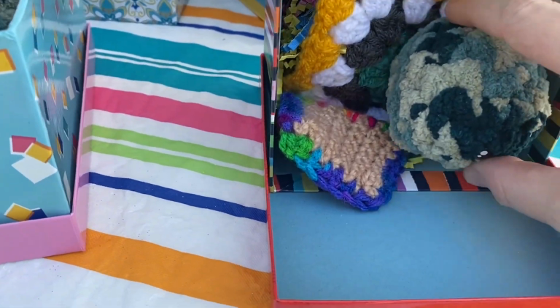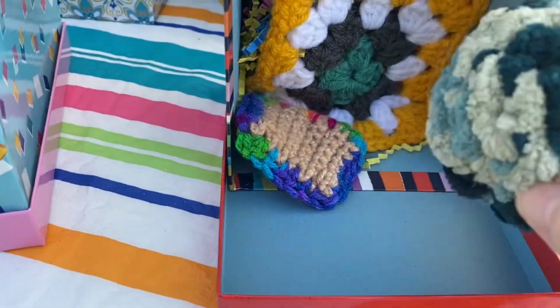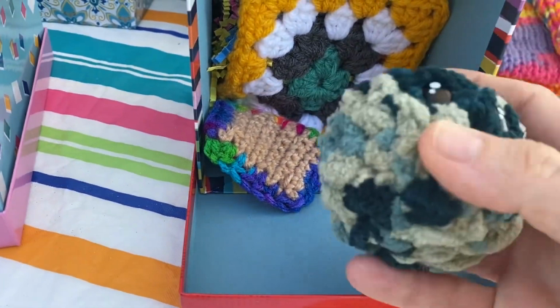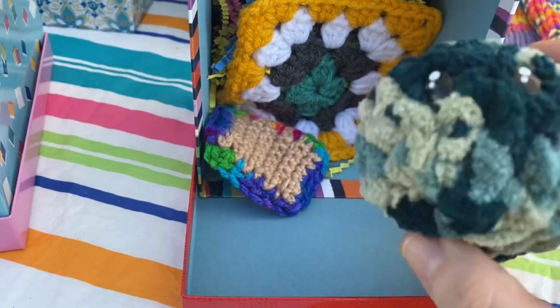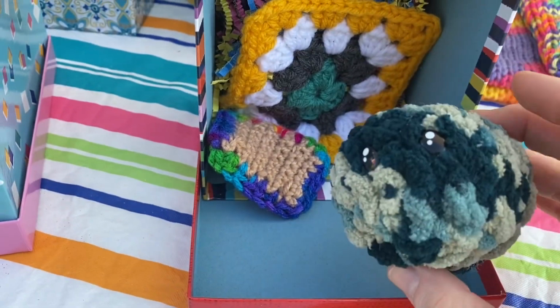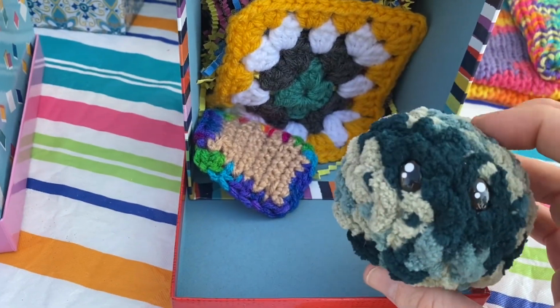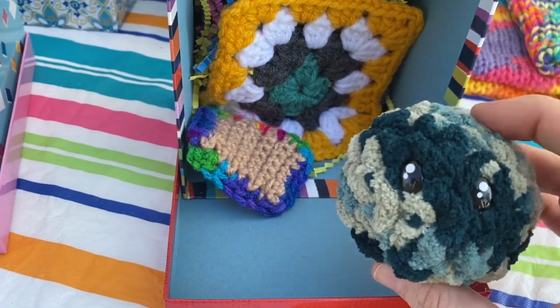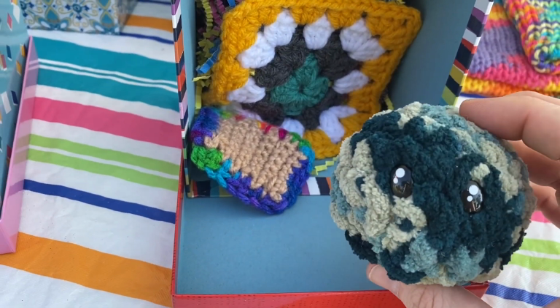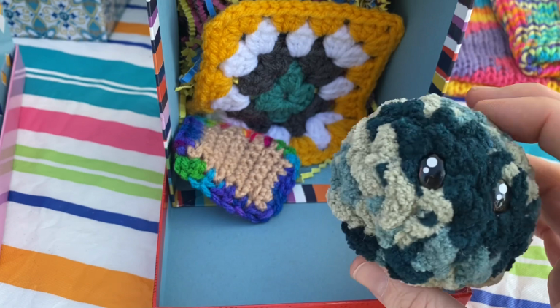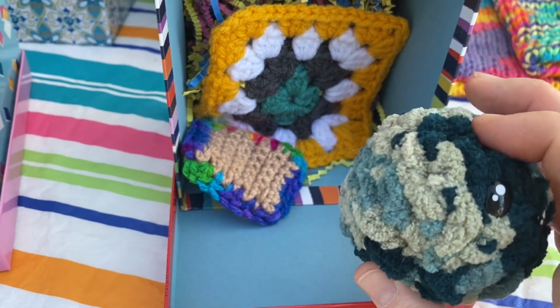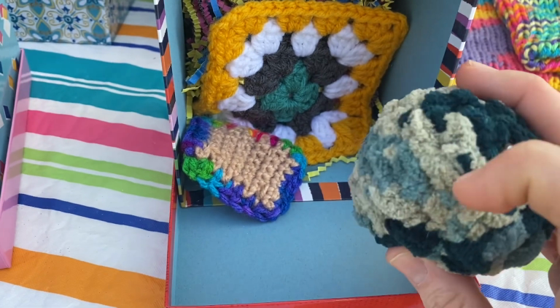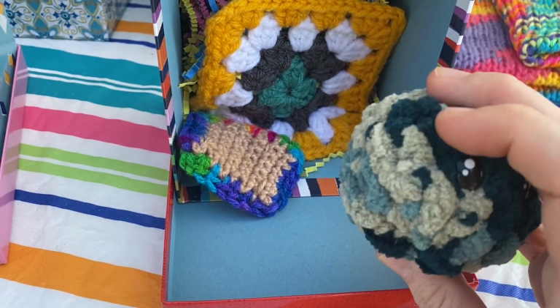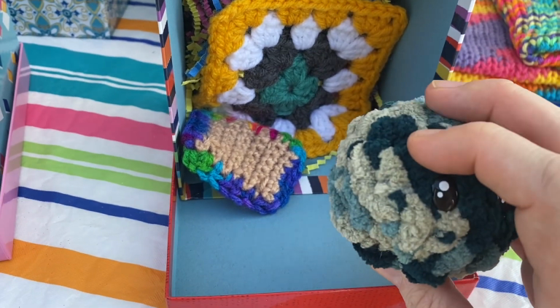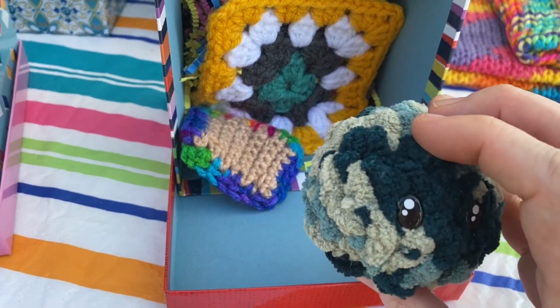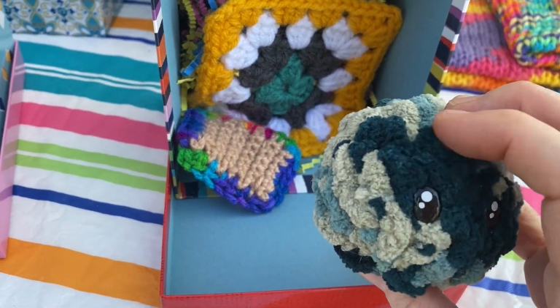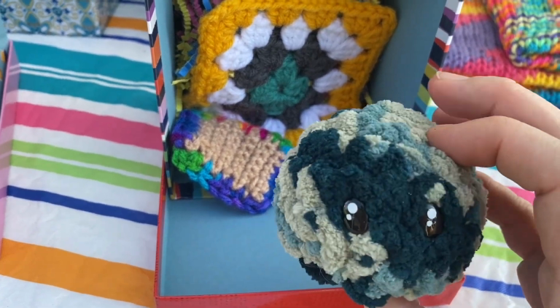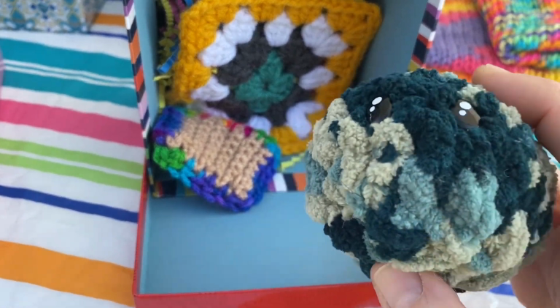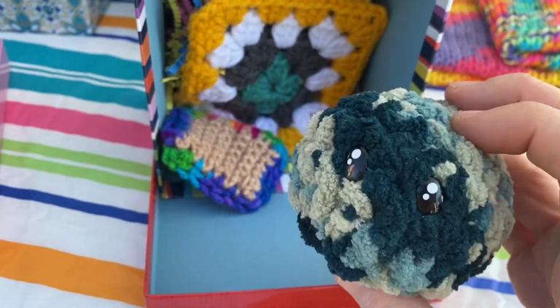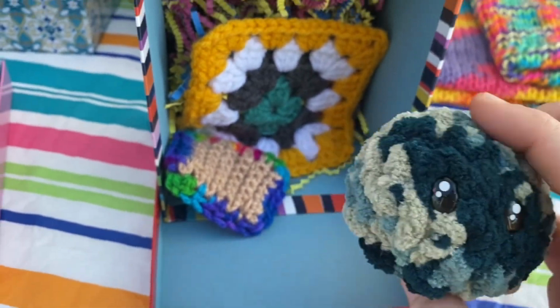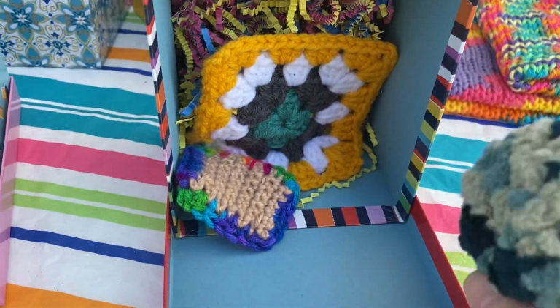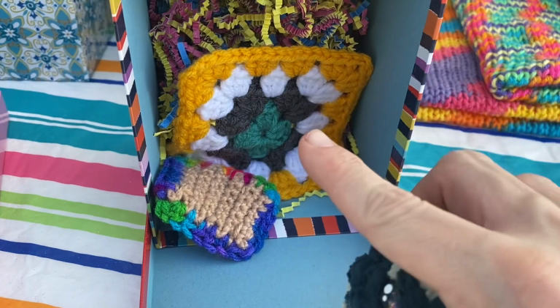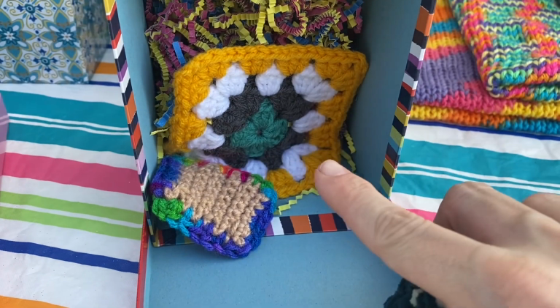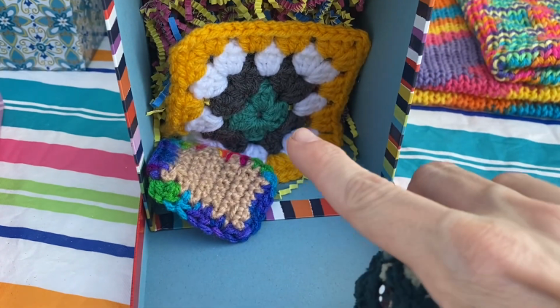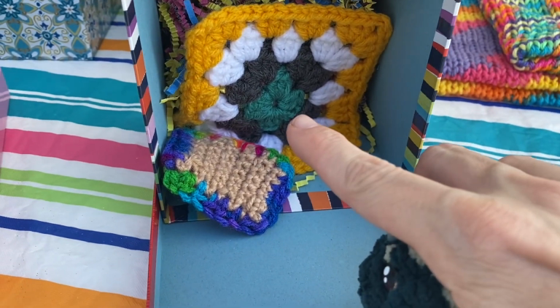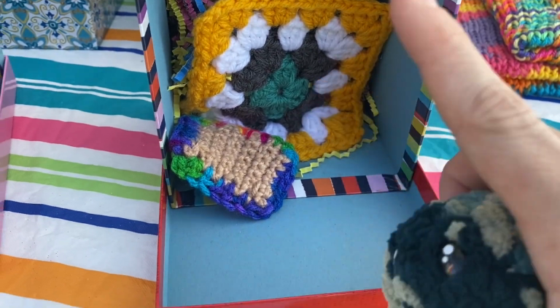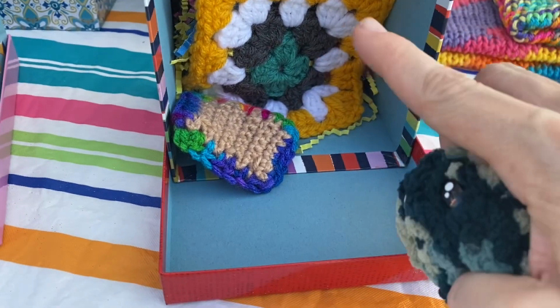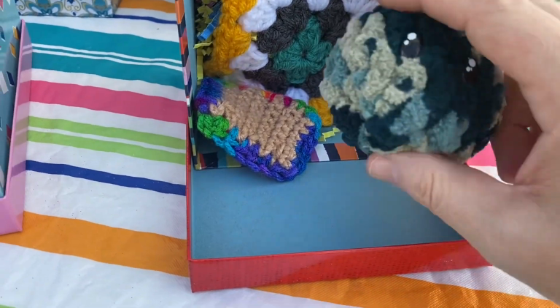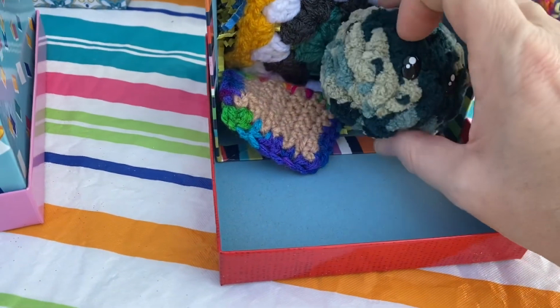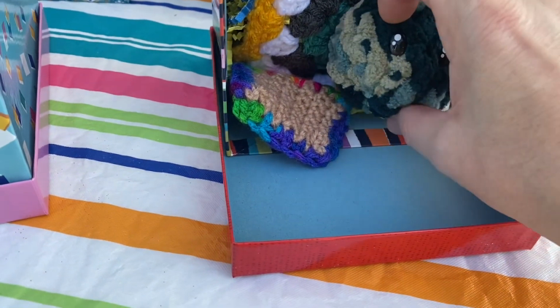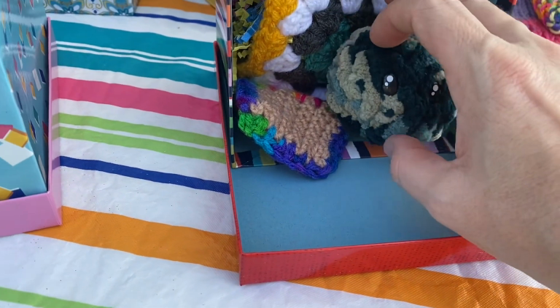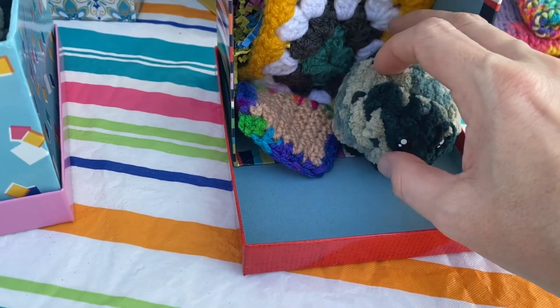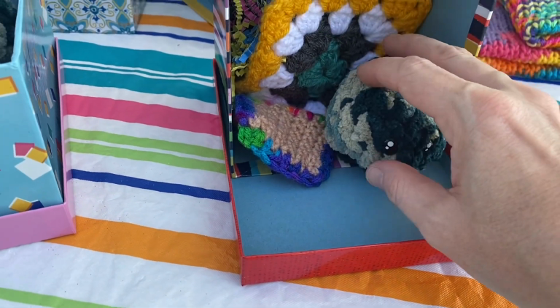I just did a two-row increase, then did three rows of single crochet, and then did the decrease — stuffed them and put the eyes on them. I had a few granny squares left over because I was going to make those as coasters and then make a blanket as a whole thing.